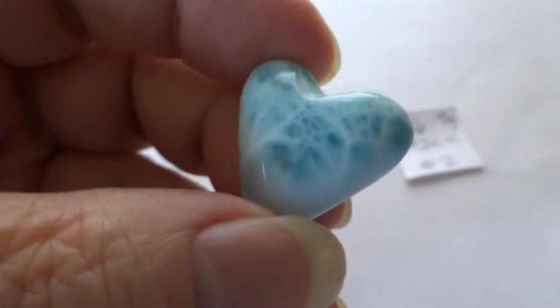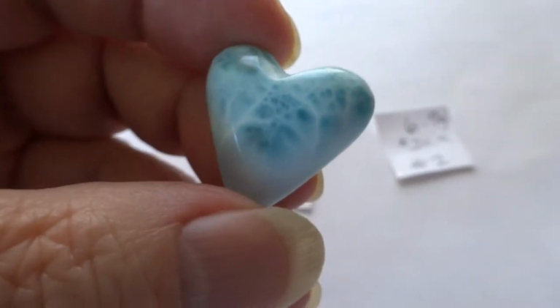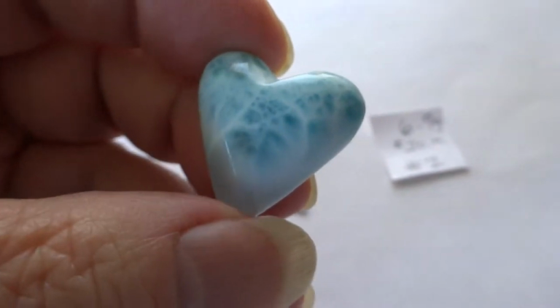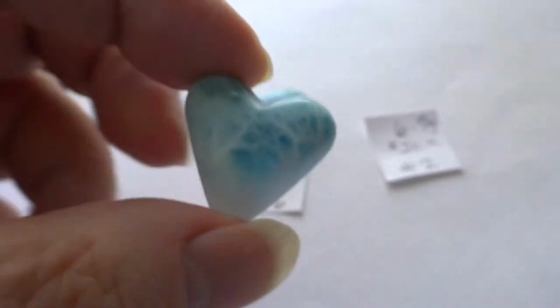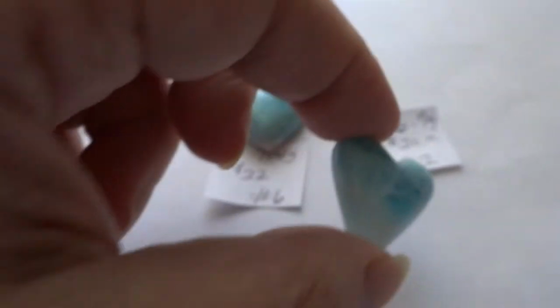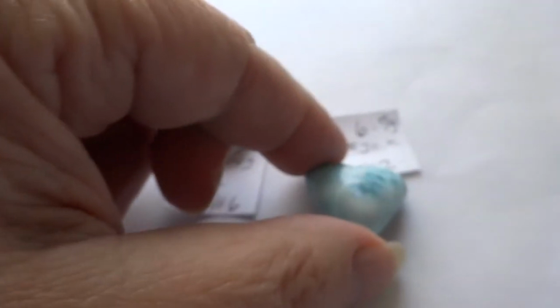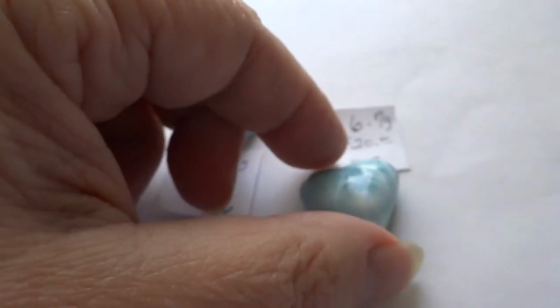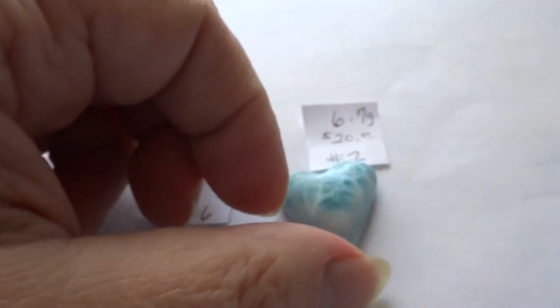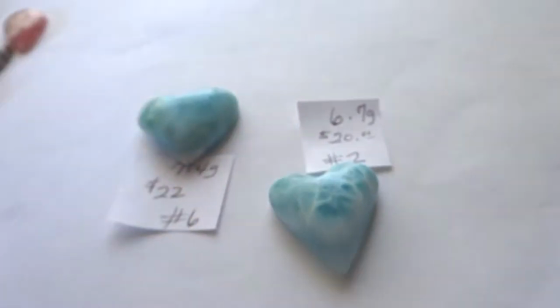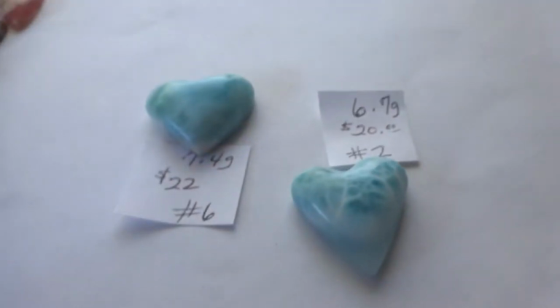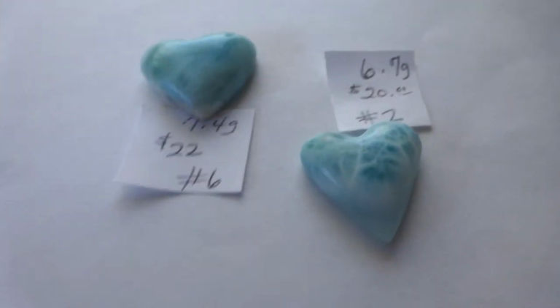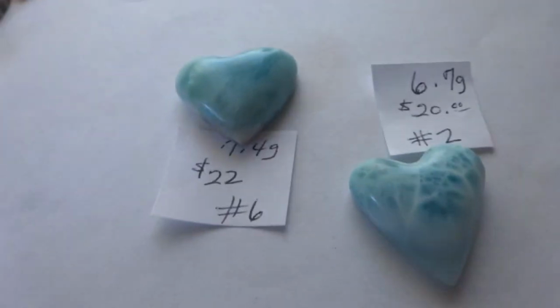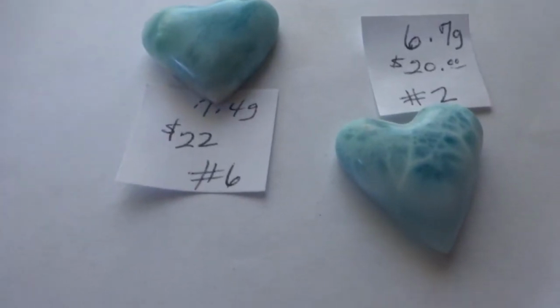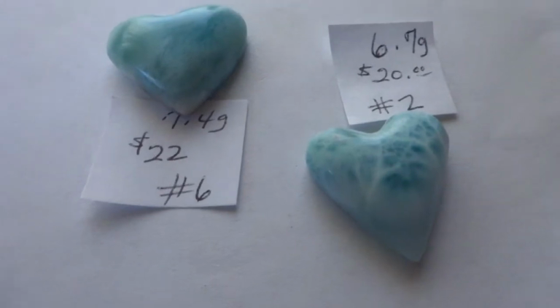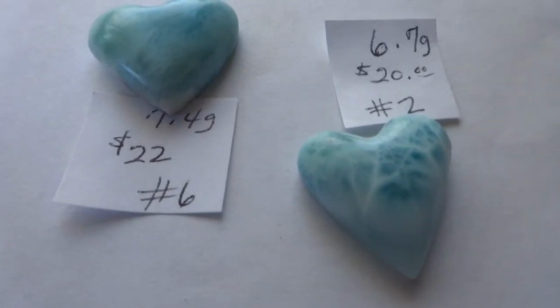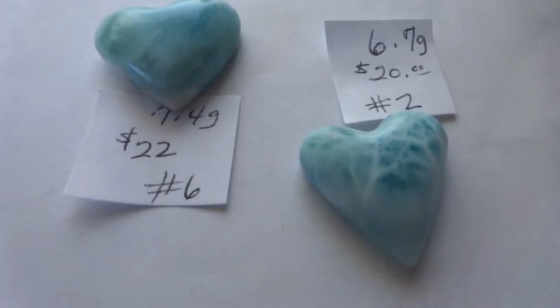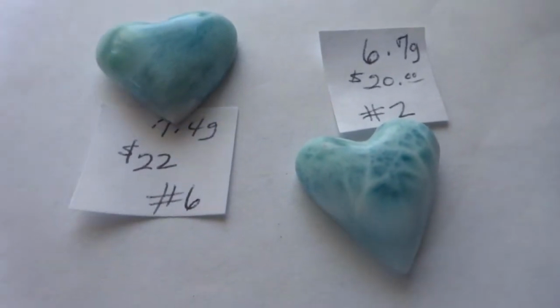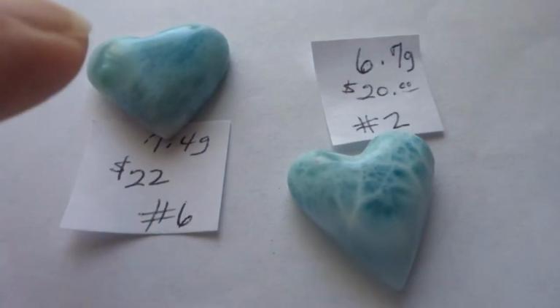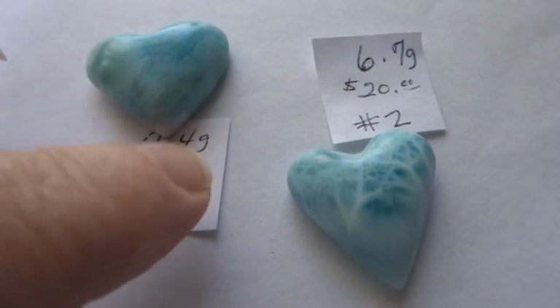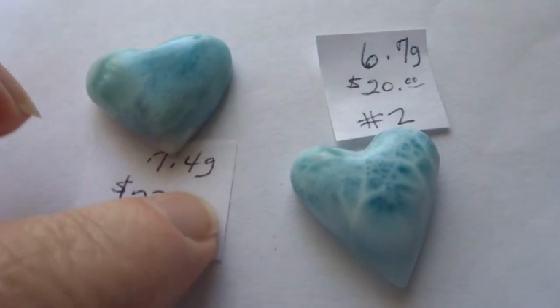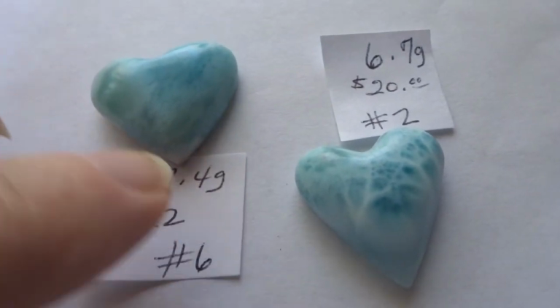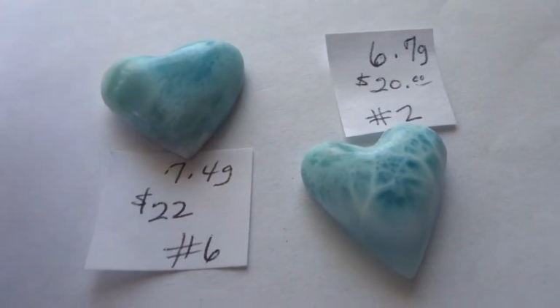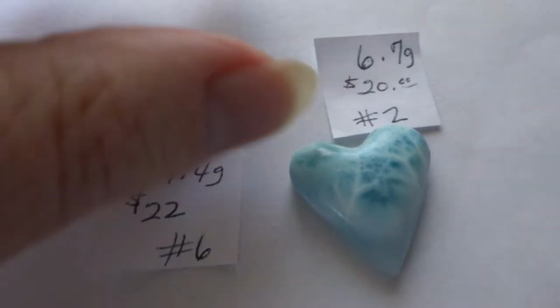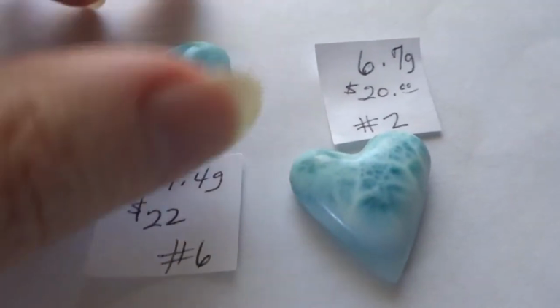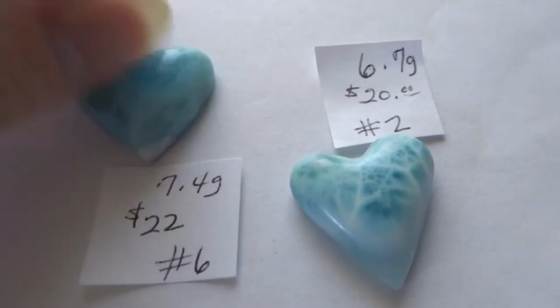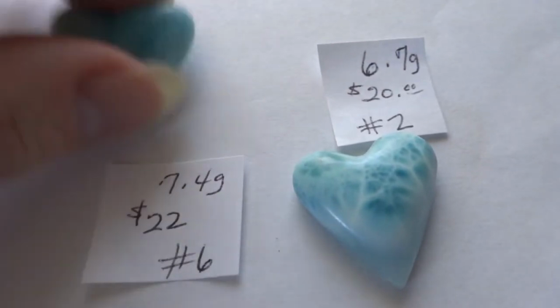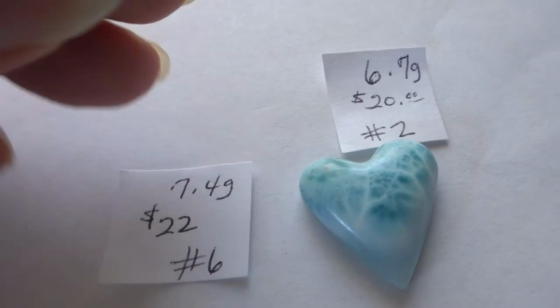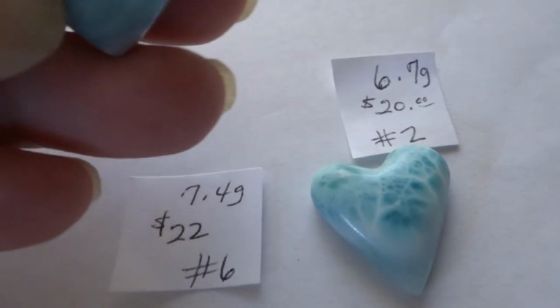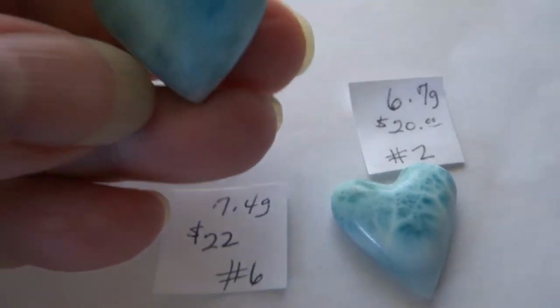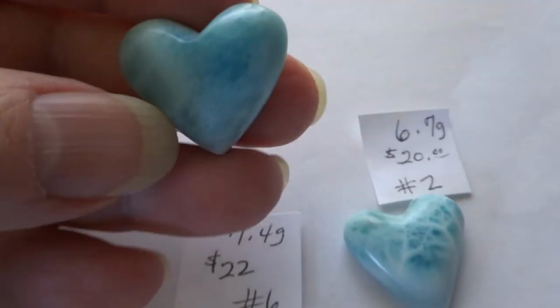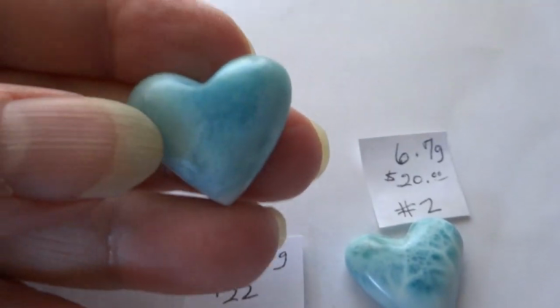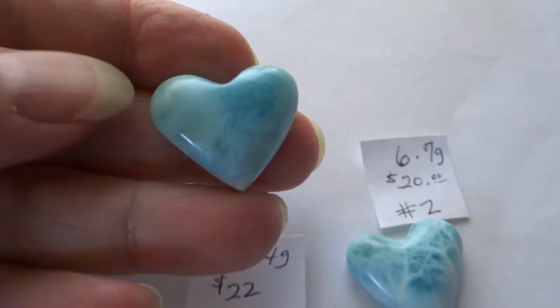It's a lovely little piece. Have a buyer for it in Canada if you don't want it — same one, she wants this one too.